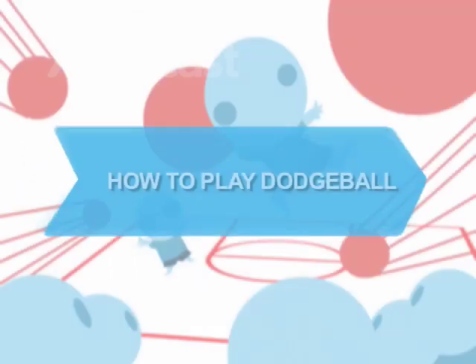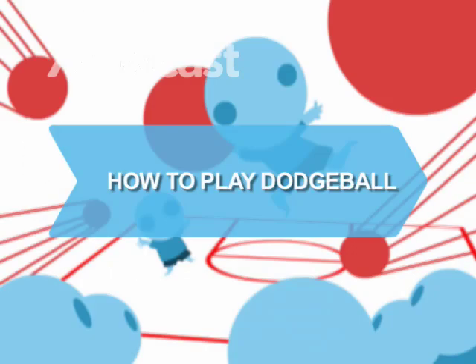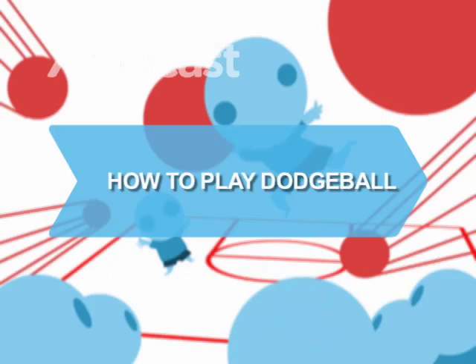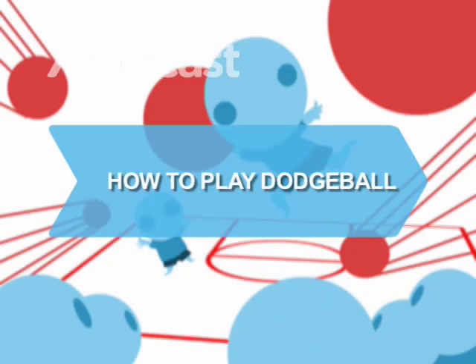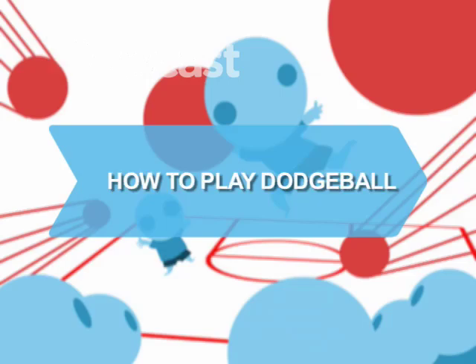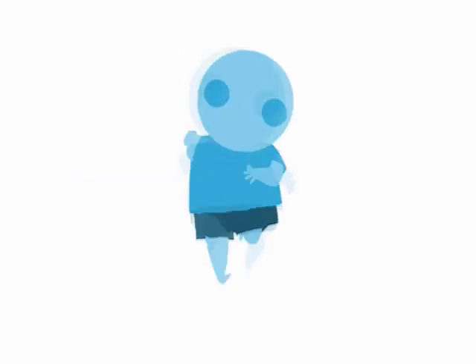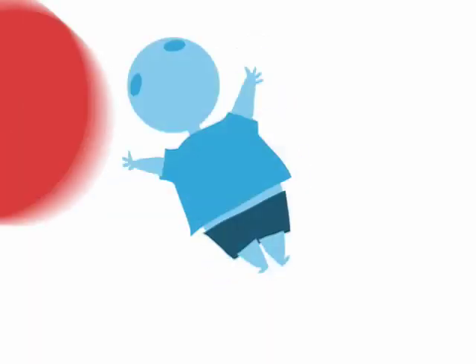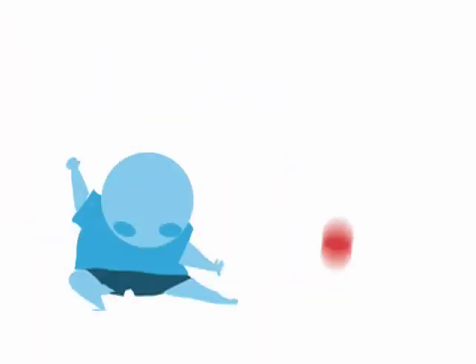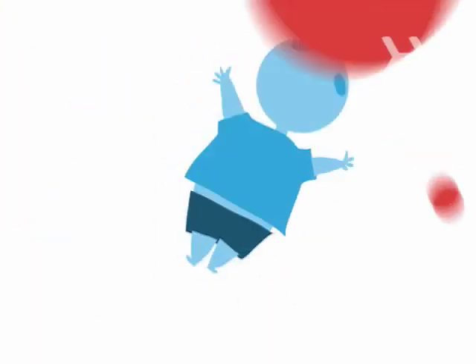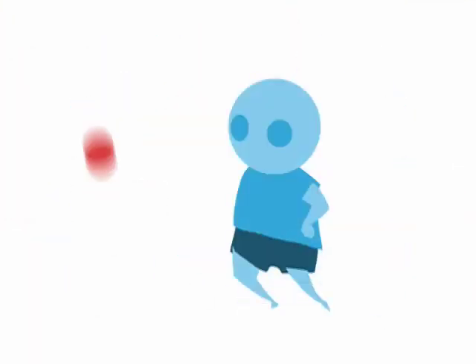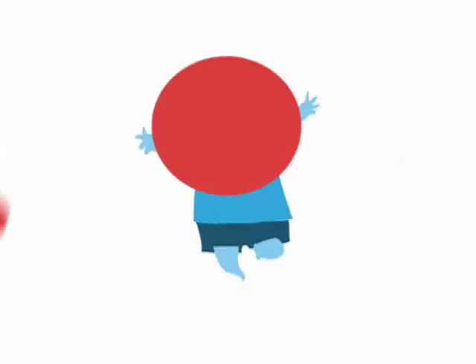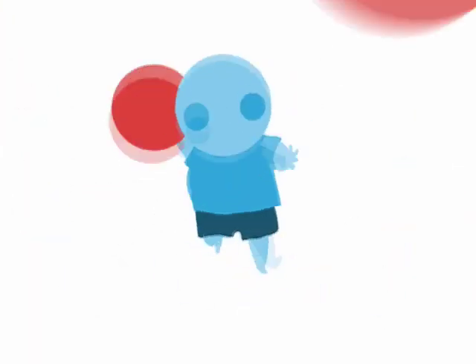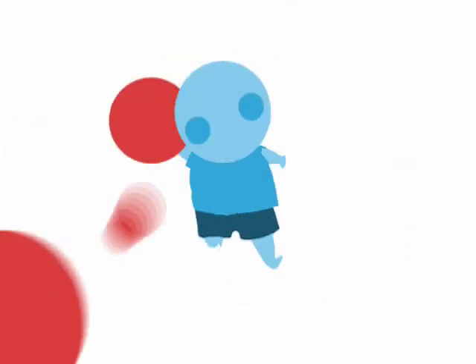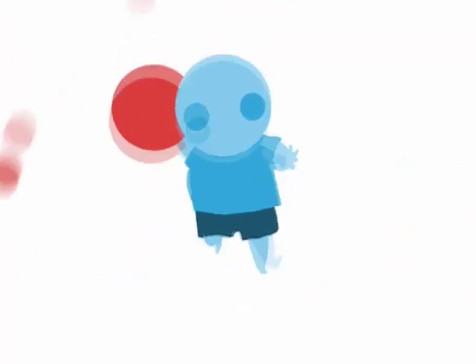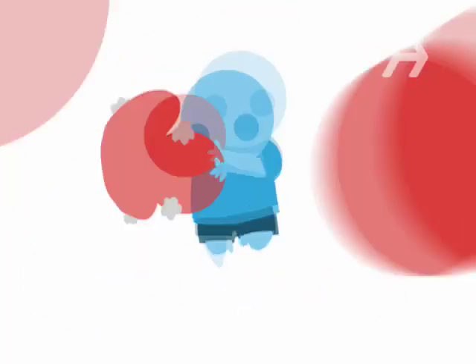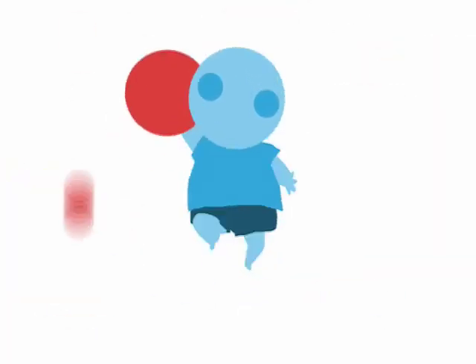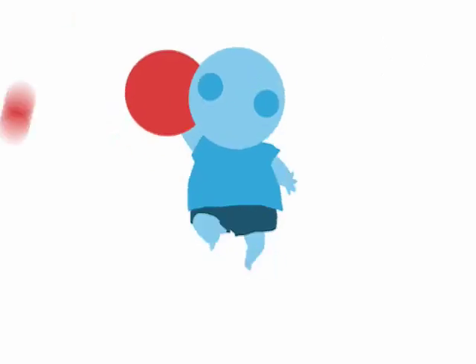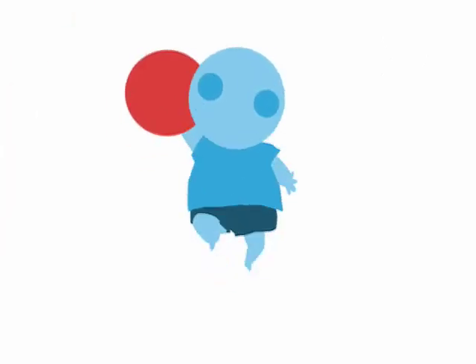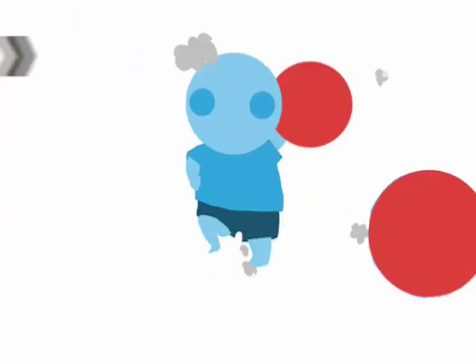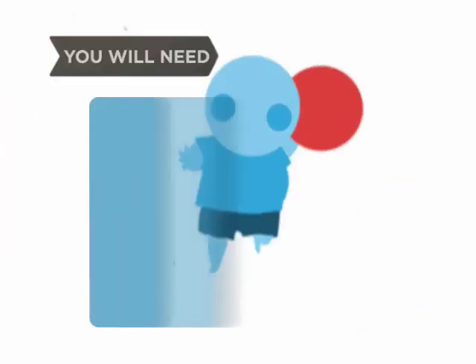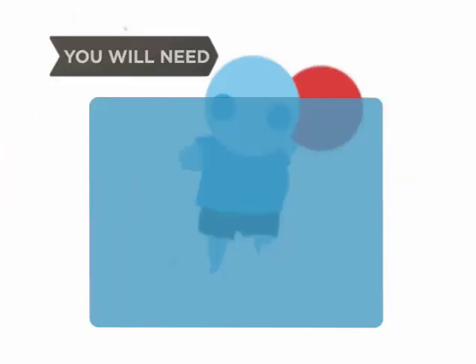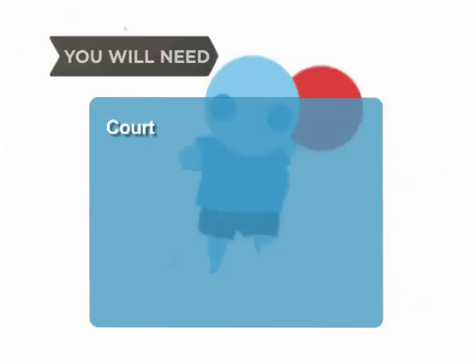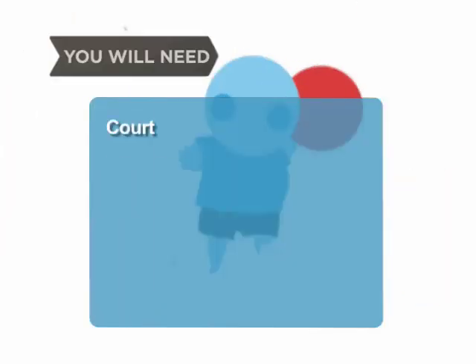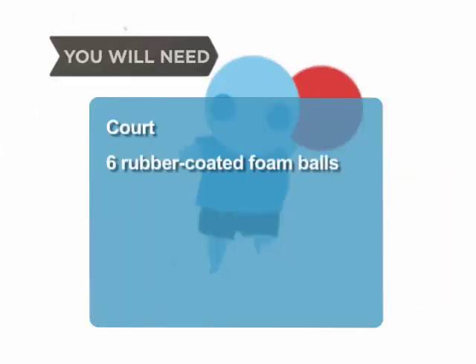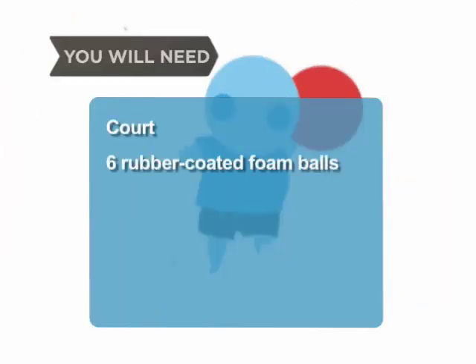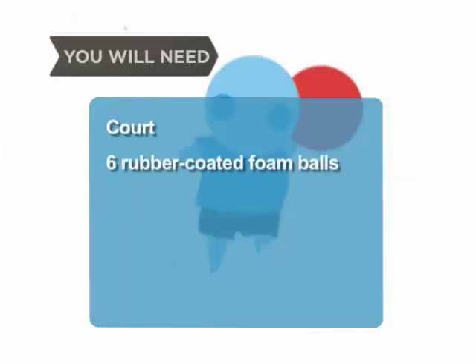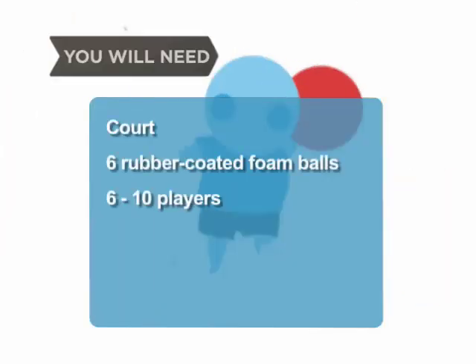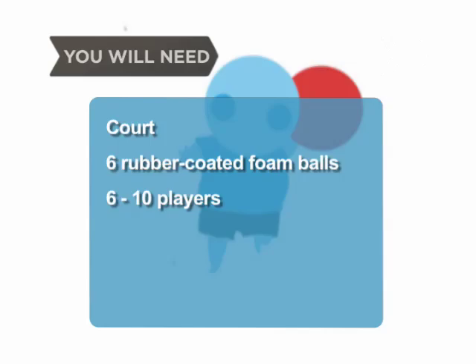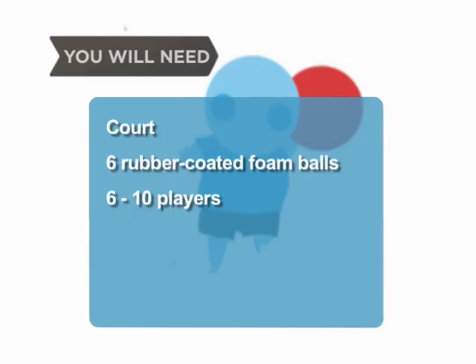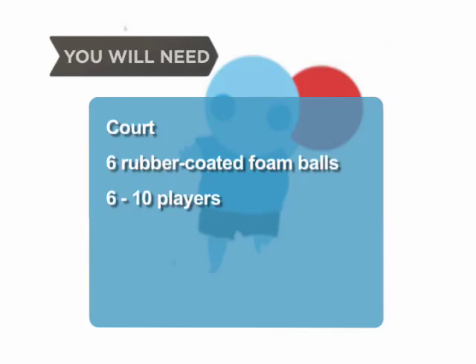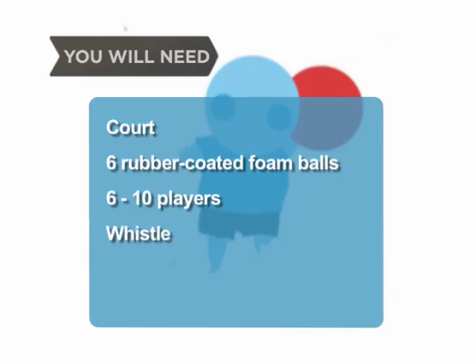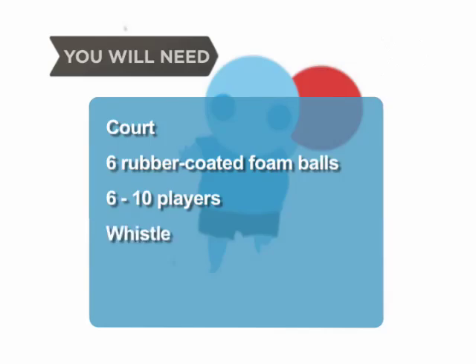How to Play Dodgeball. Dodgeball is a great game to play for exercise and fun with minimal equipment, and here's how it's done. You will need a court, 6 rubber-coated foam balls, 6 to 10 players, and a whistle.